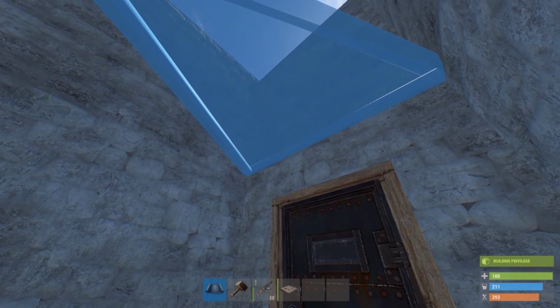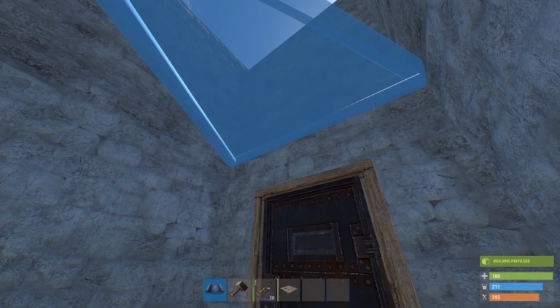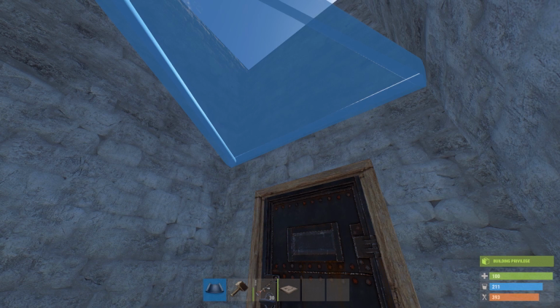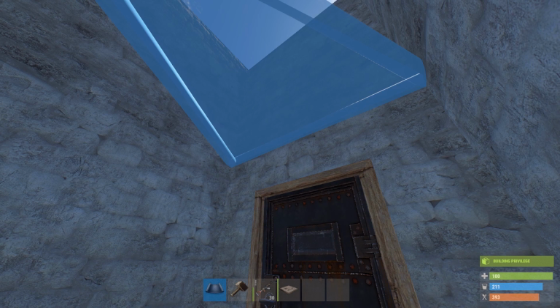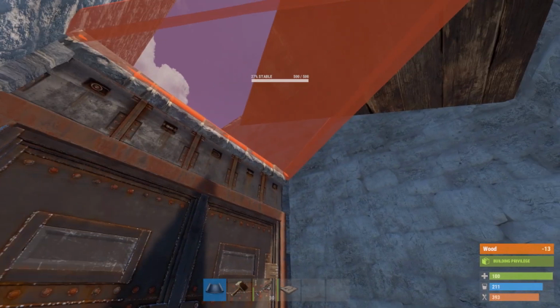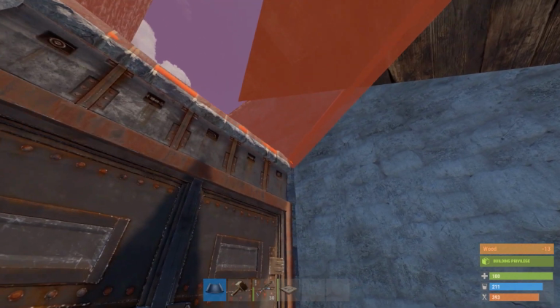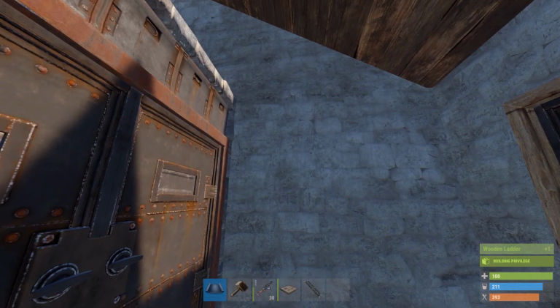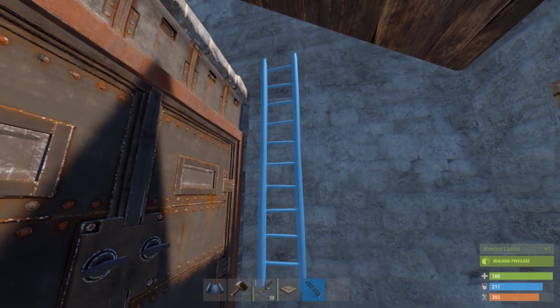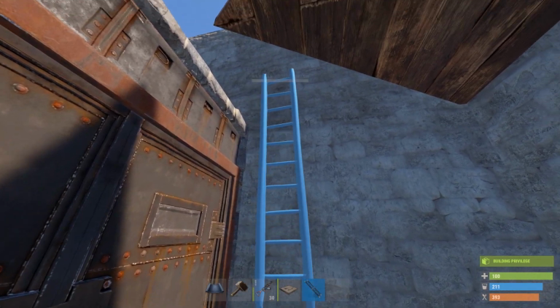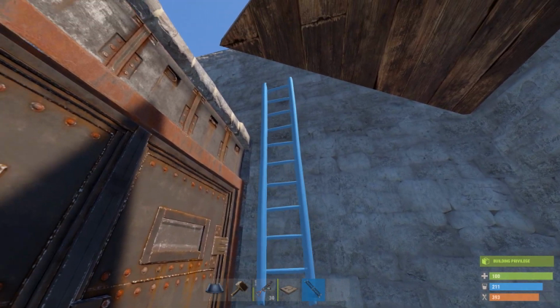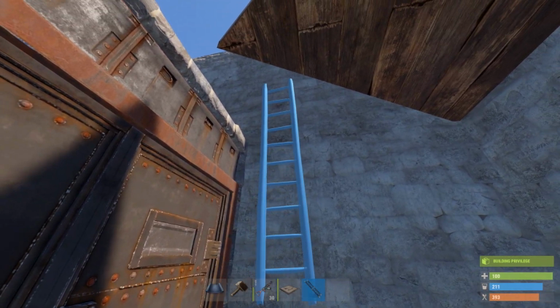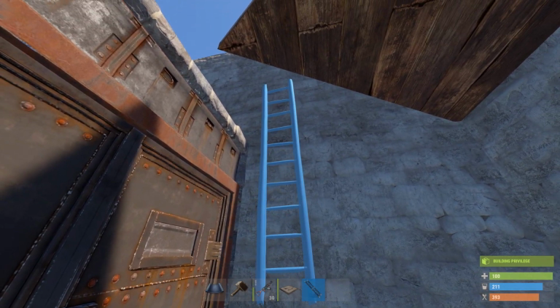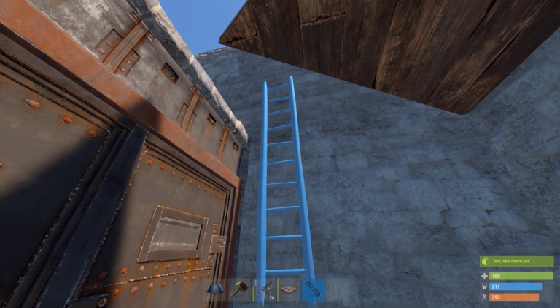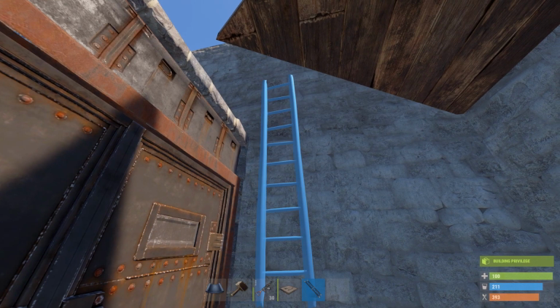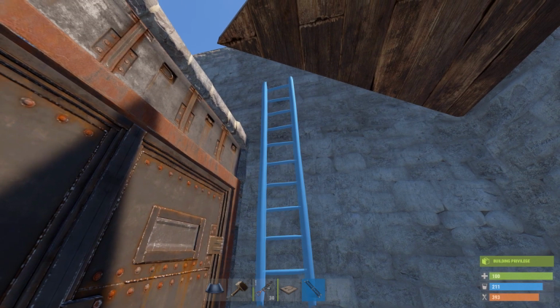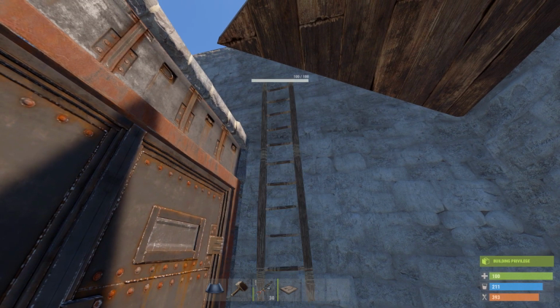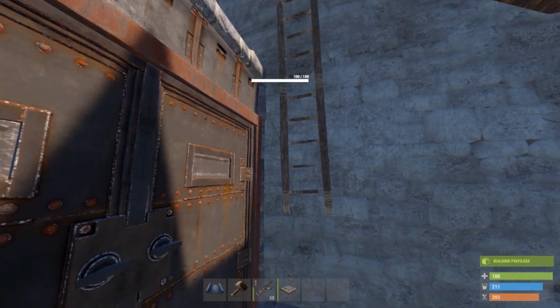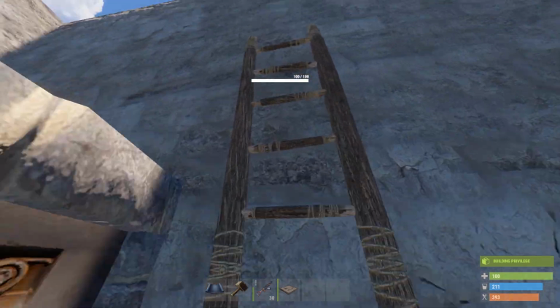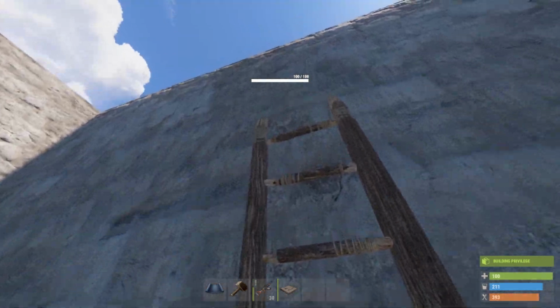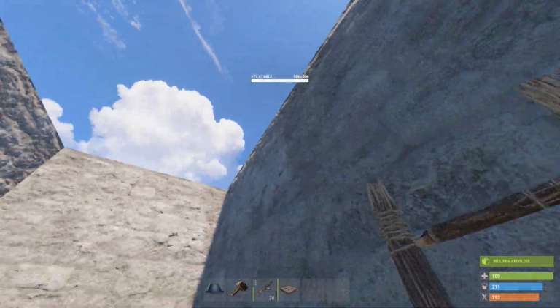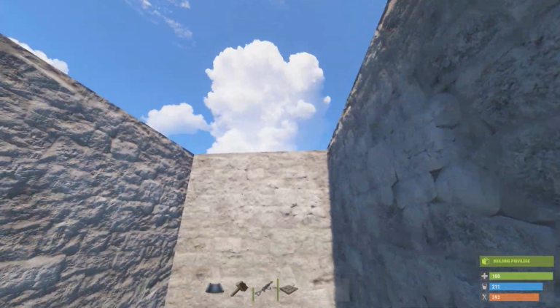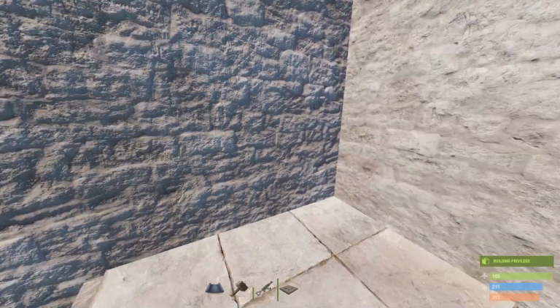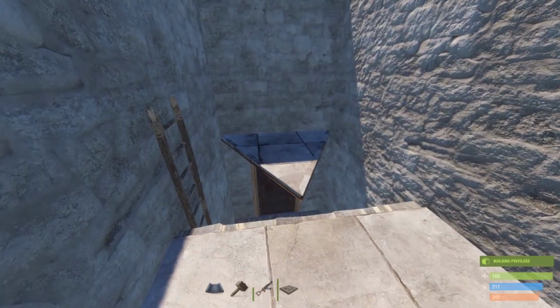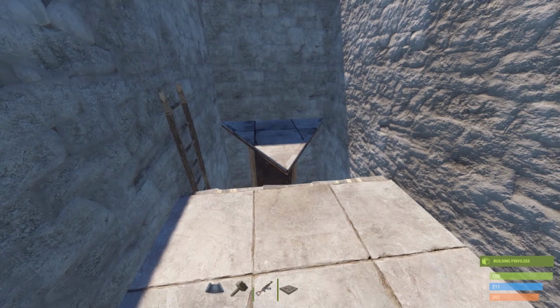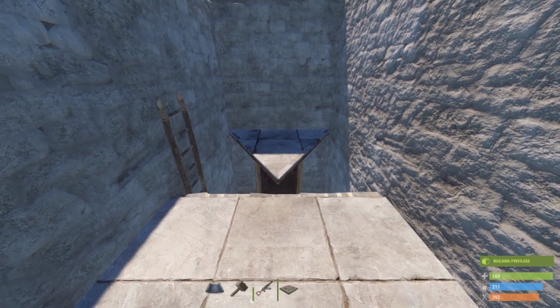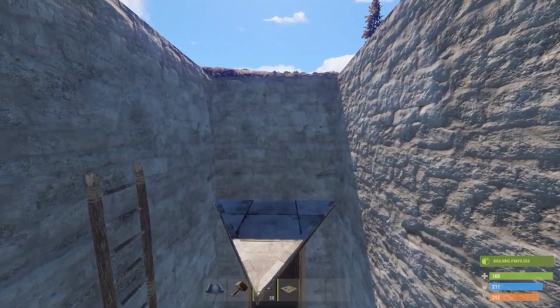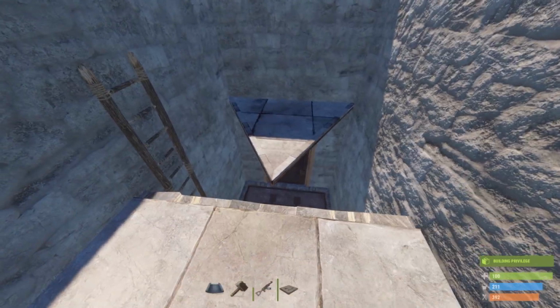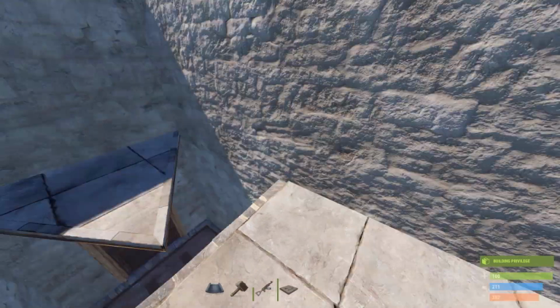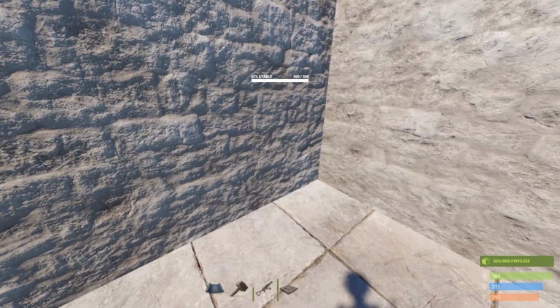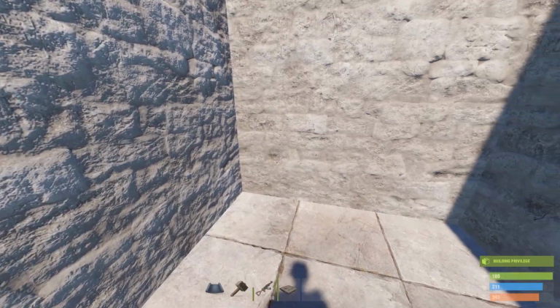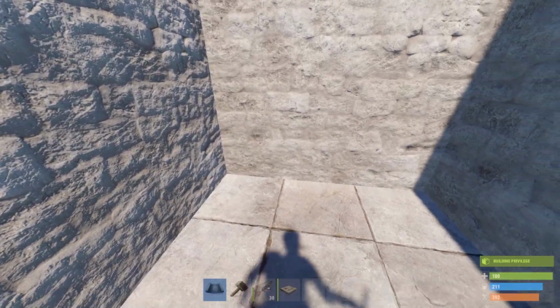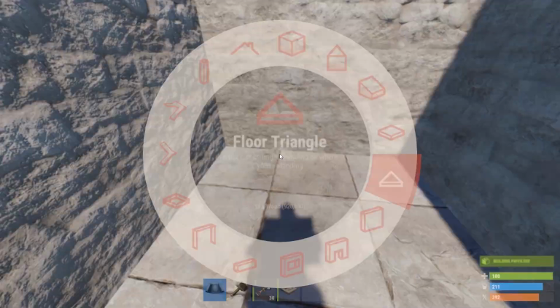Here we're going to make a triangle. Hang your ladder and start your walling on the top floor — in the video I already did it. Then you can make your roof.